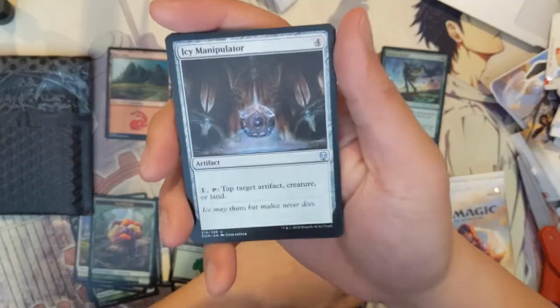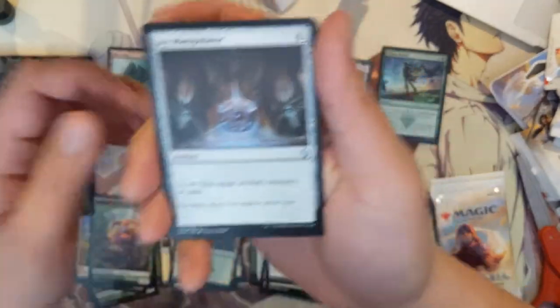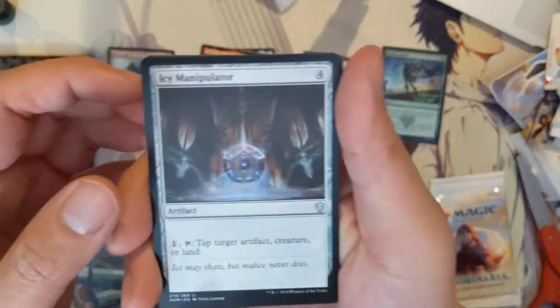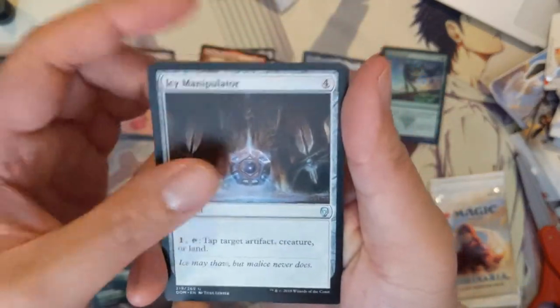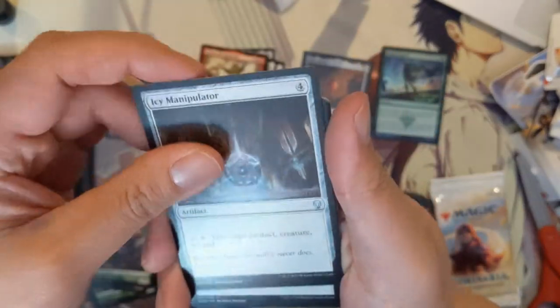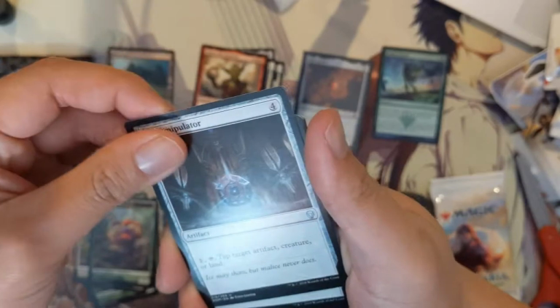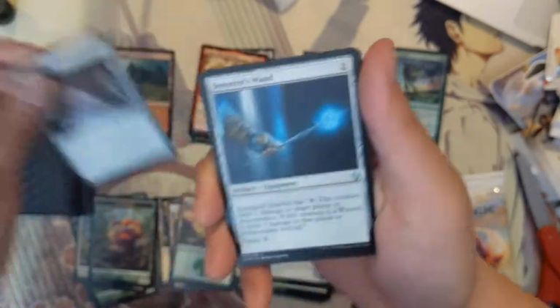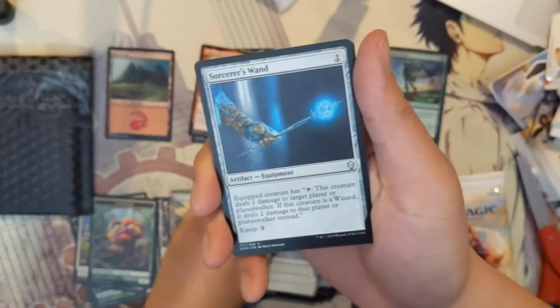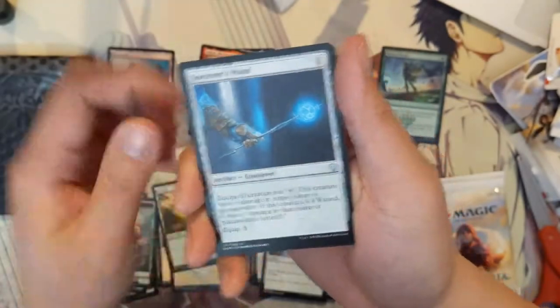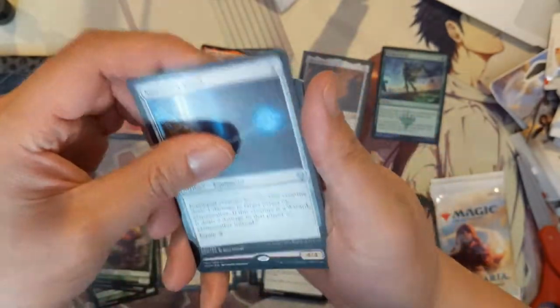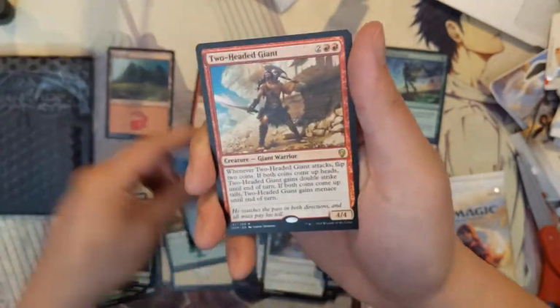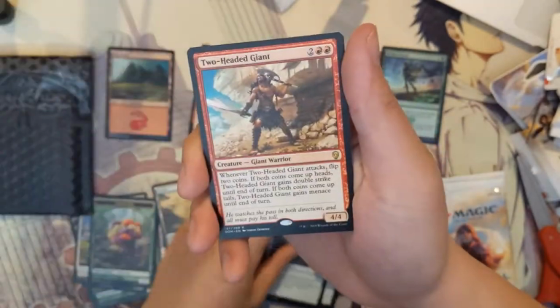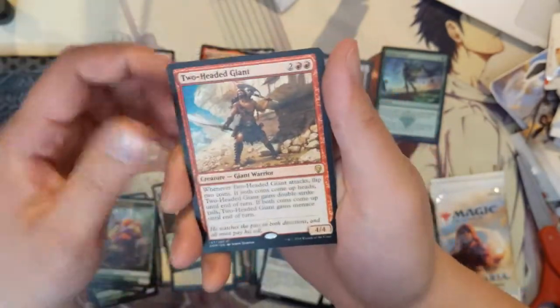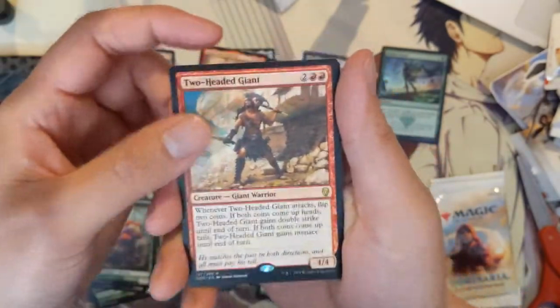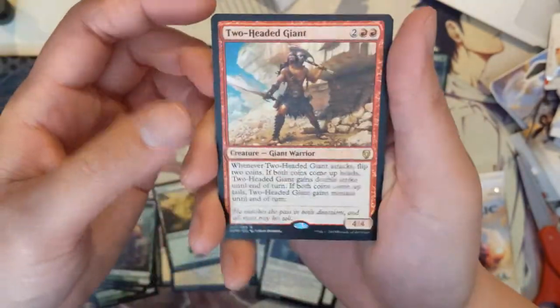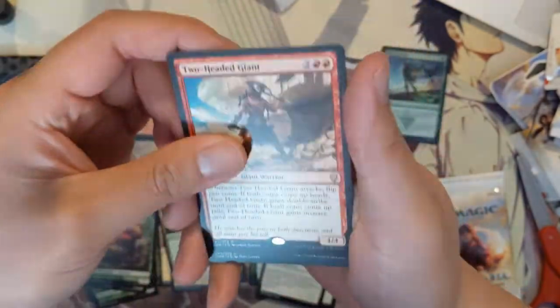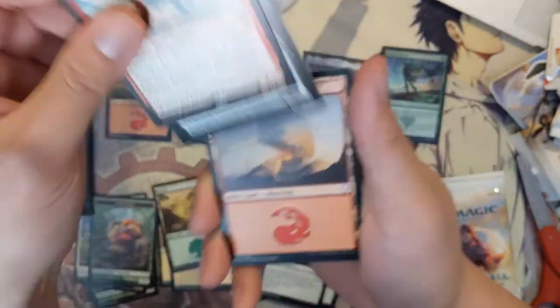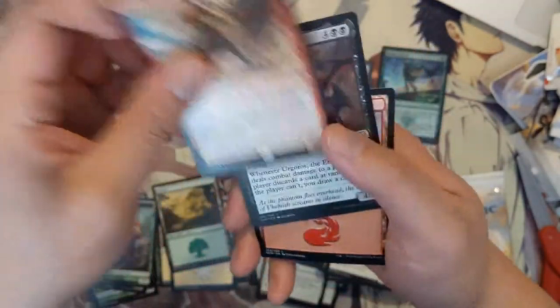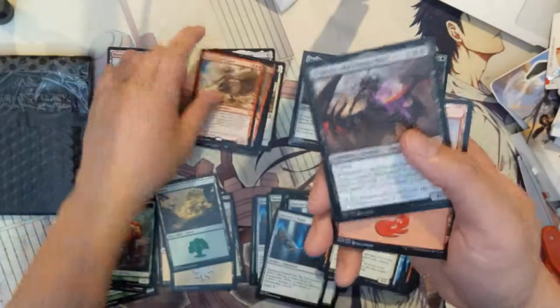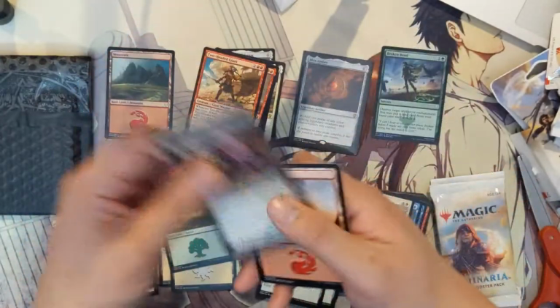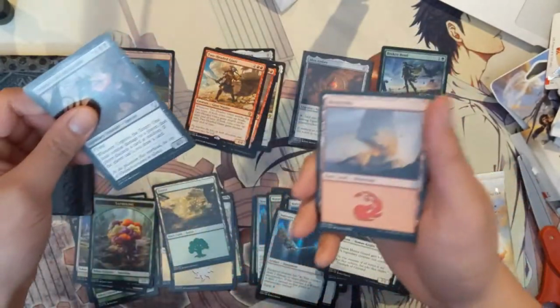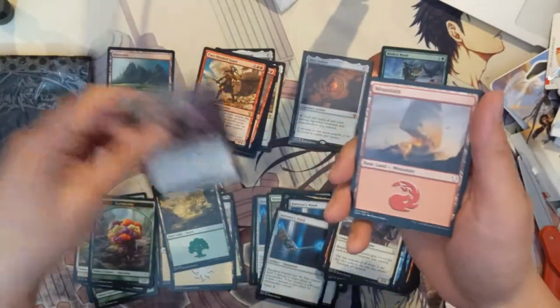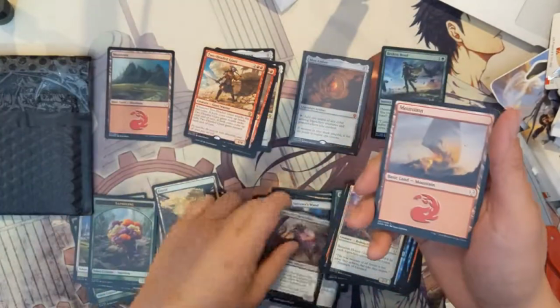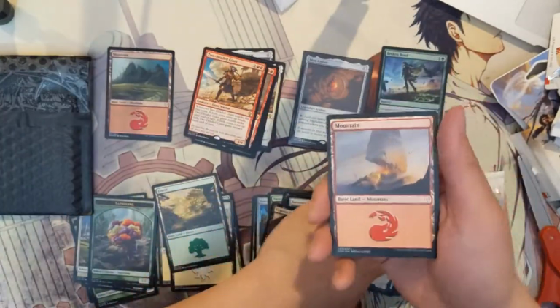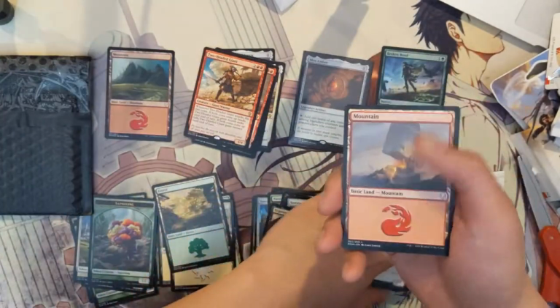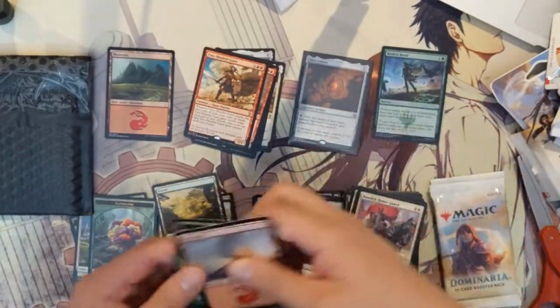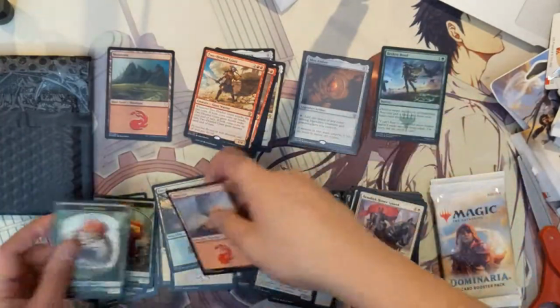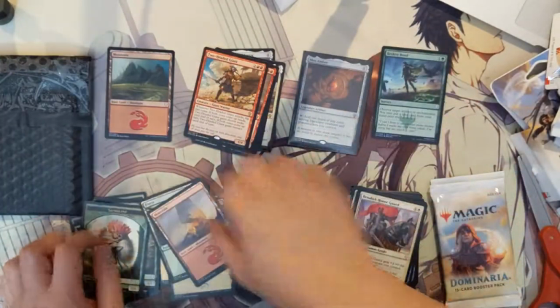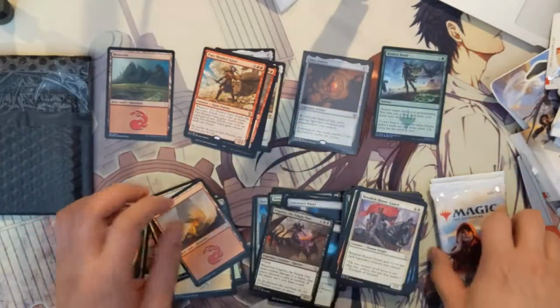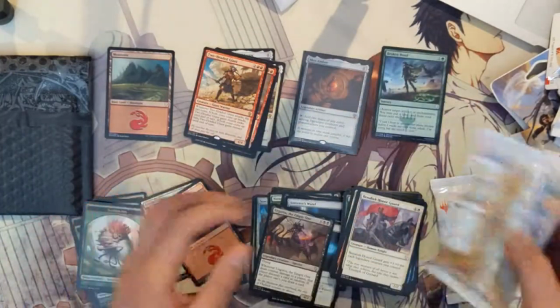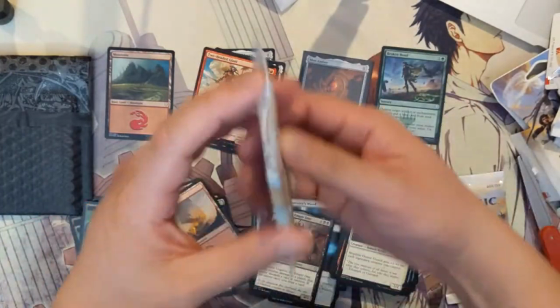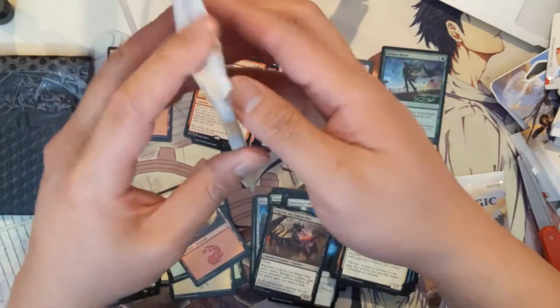All right, we got Icy Manipulator, Sorcerer's Wand, and then a Two-Headed Giant. I think I have a foil version of this, and even that wasn't really that great of a pull.